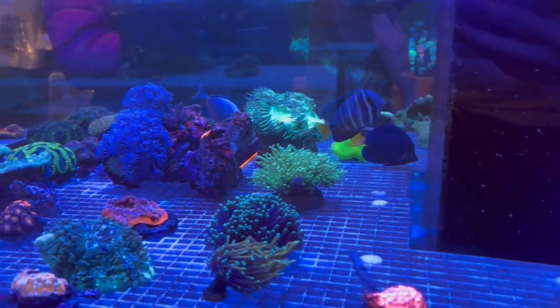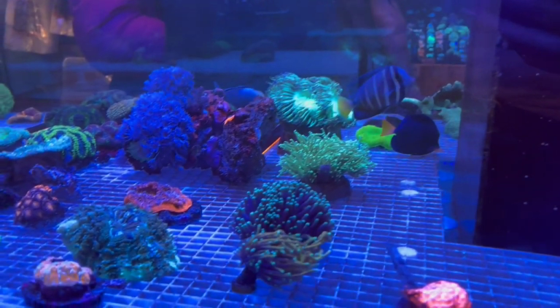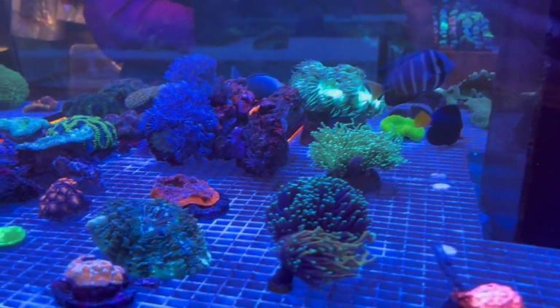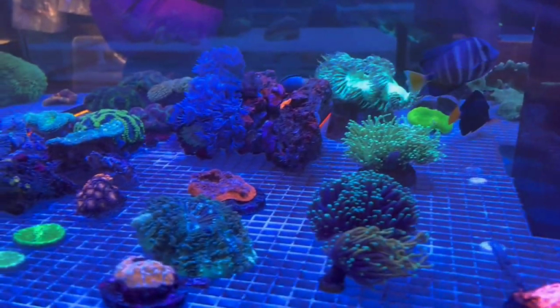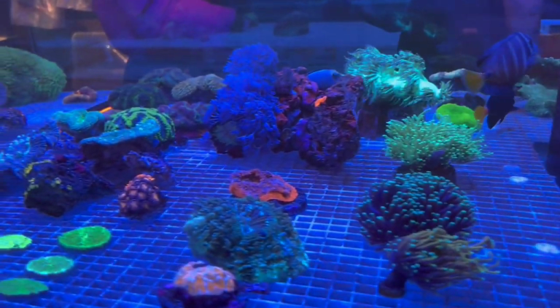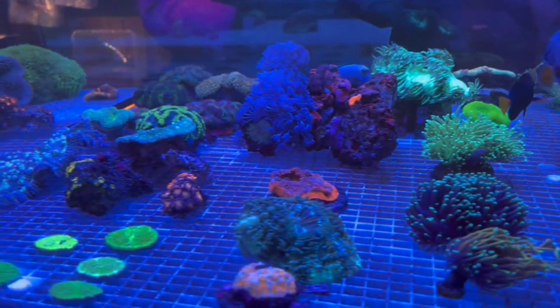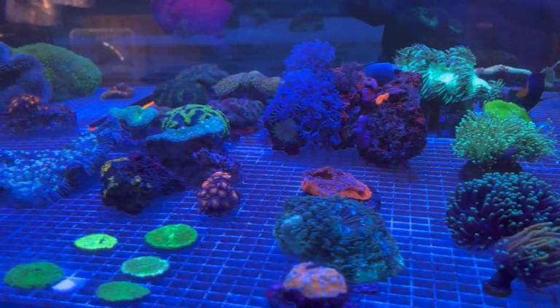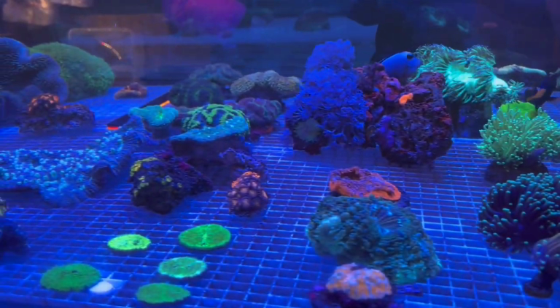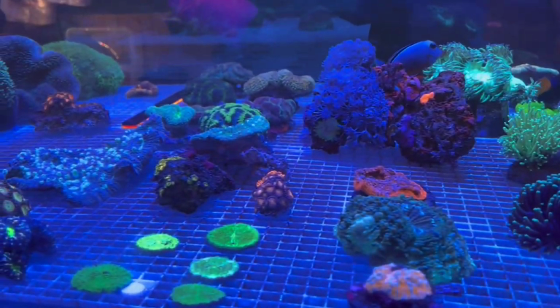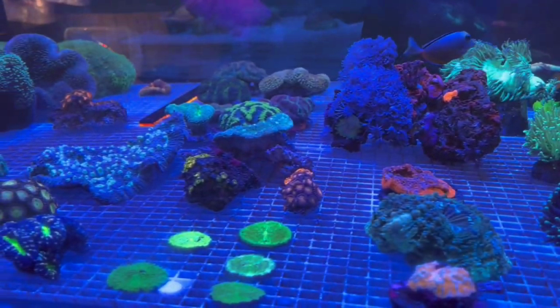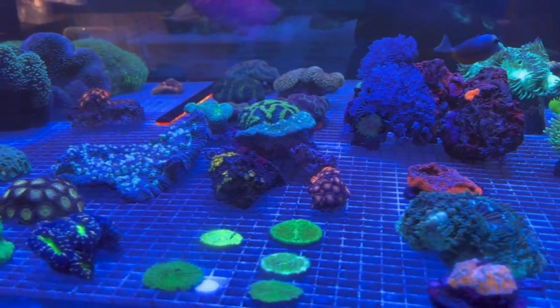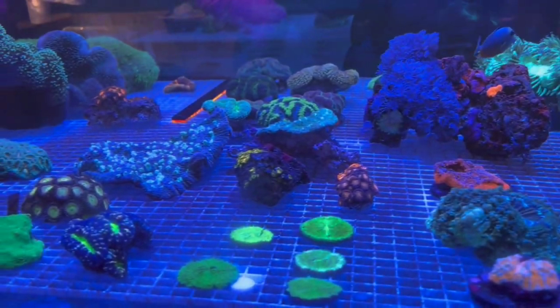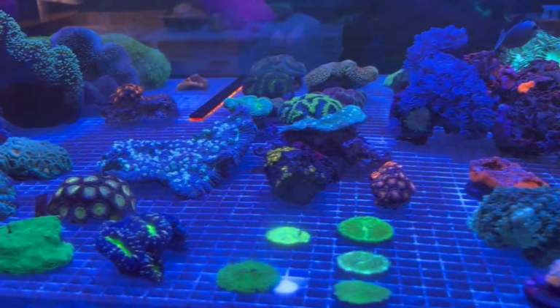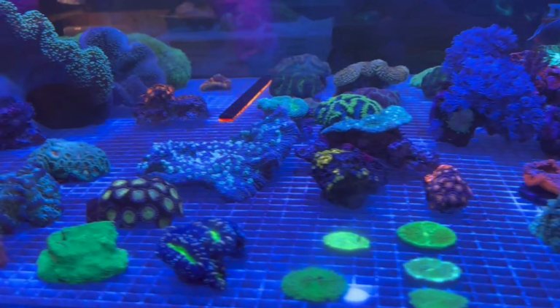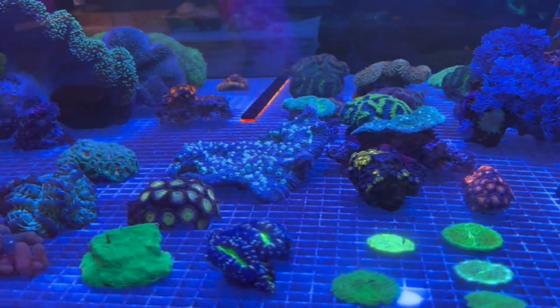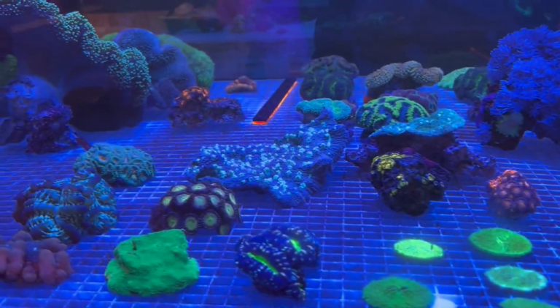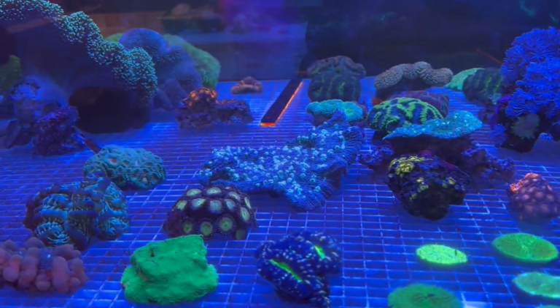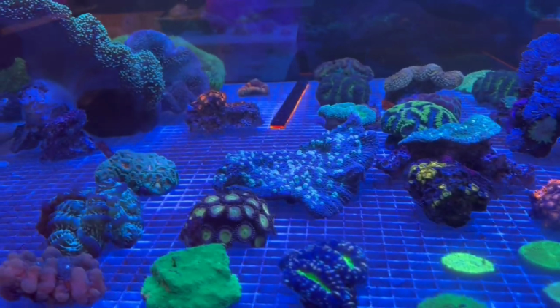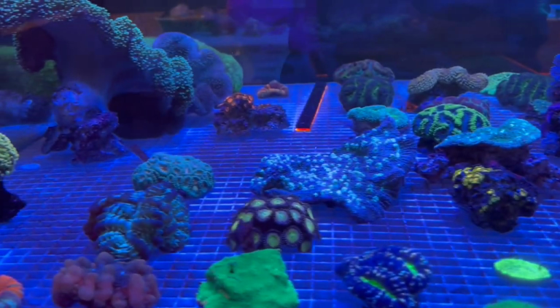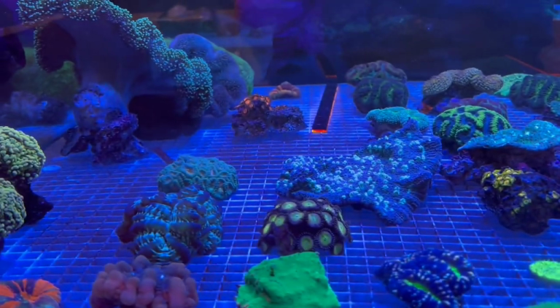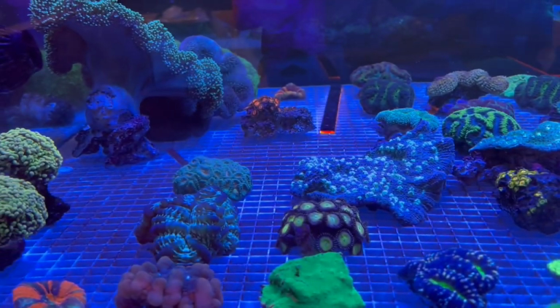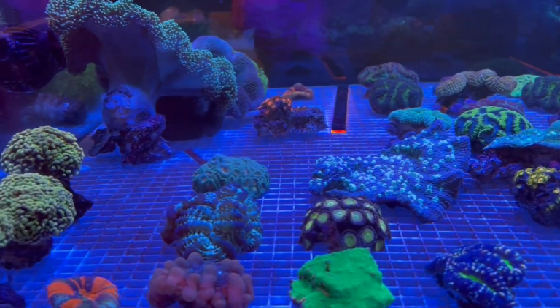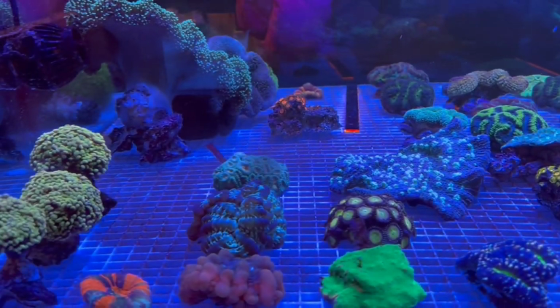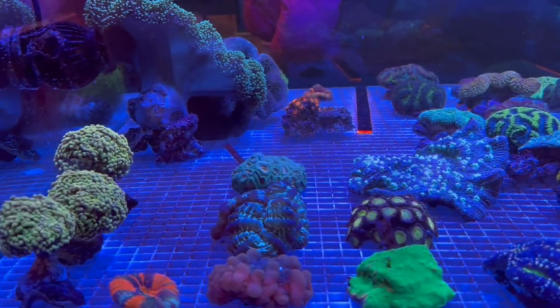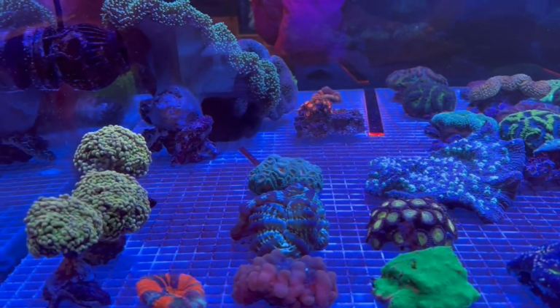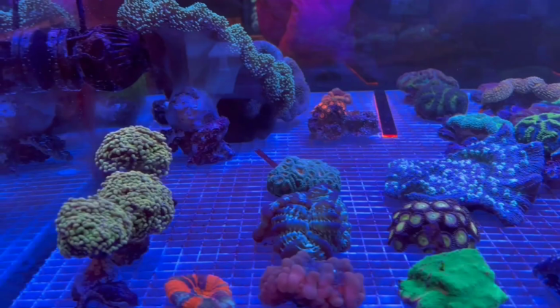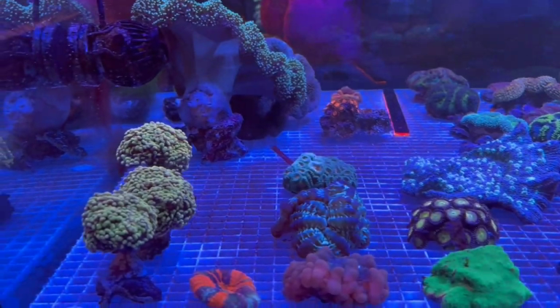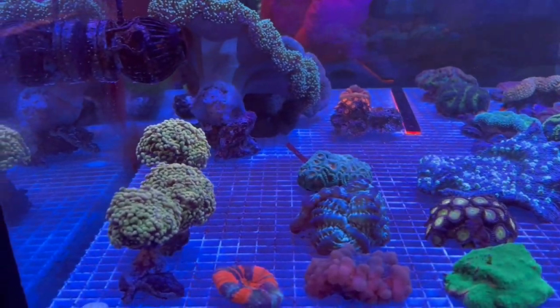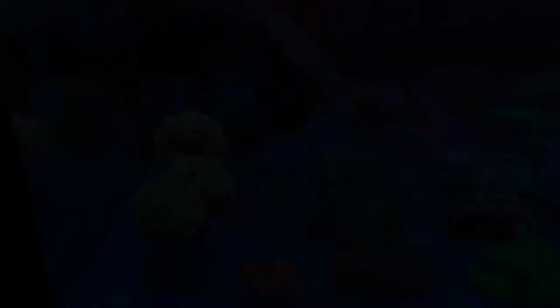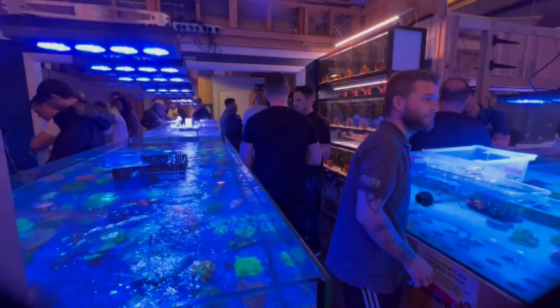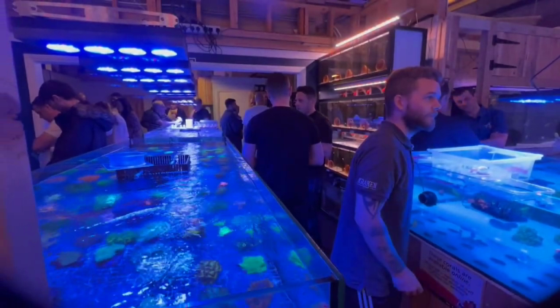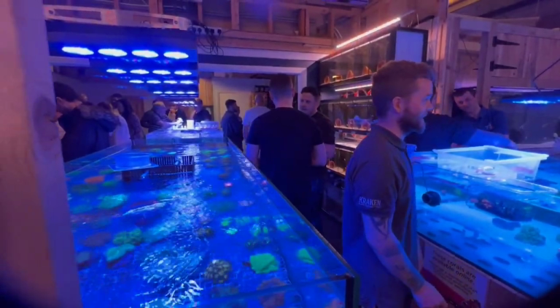I love that one. There's a bright pink Goniopora, a Hellfire torch, some stunning bright green chalices at the forefront, some zoa colonies, and right at the end there, some orange hammers.